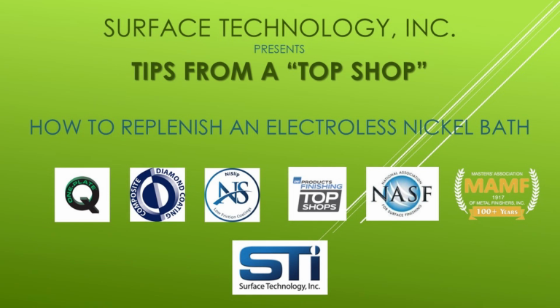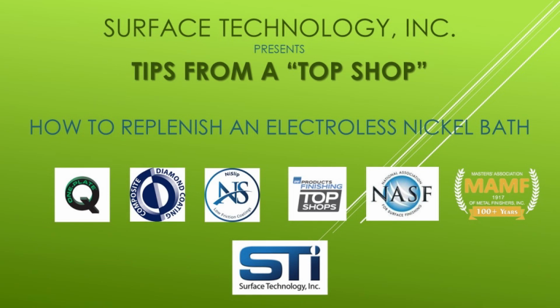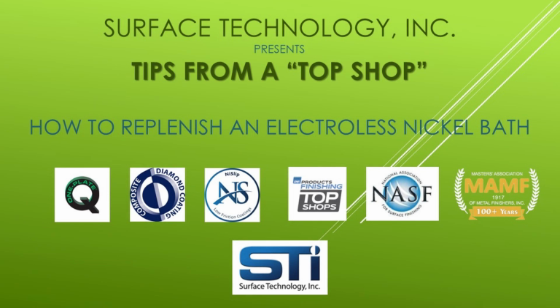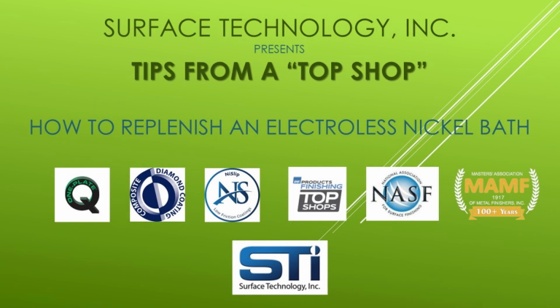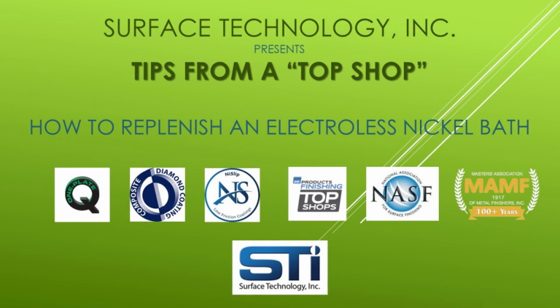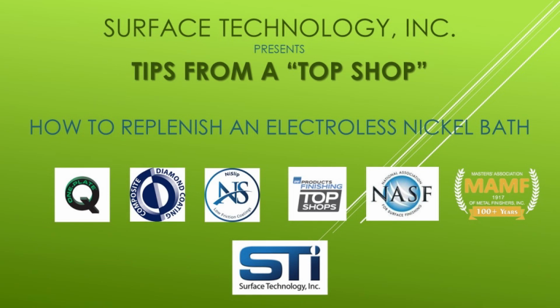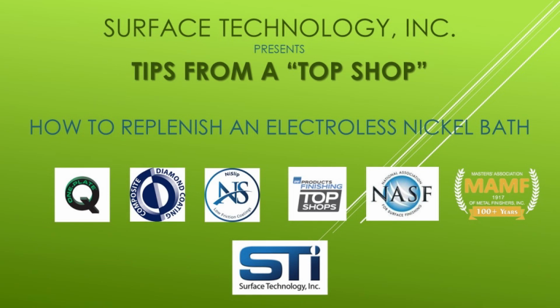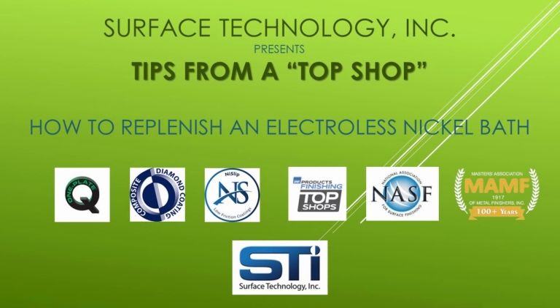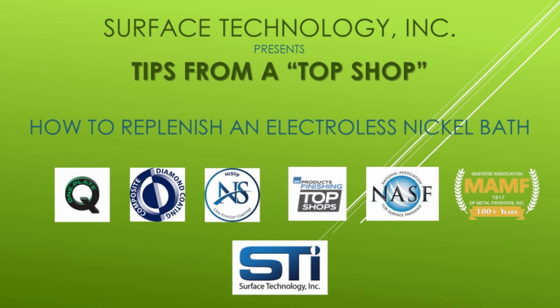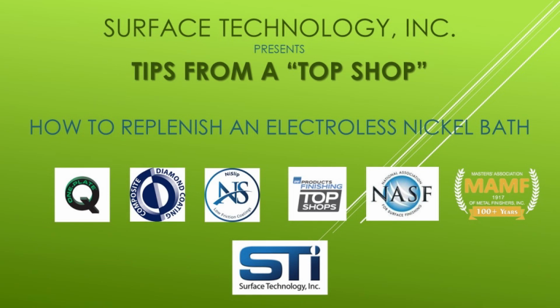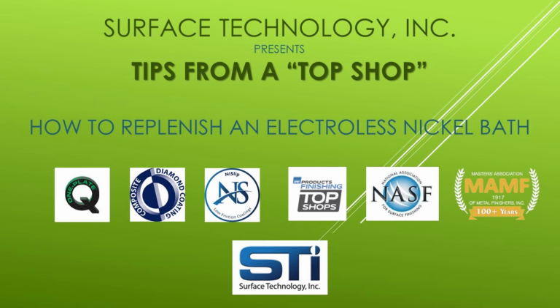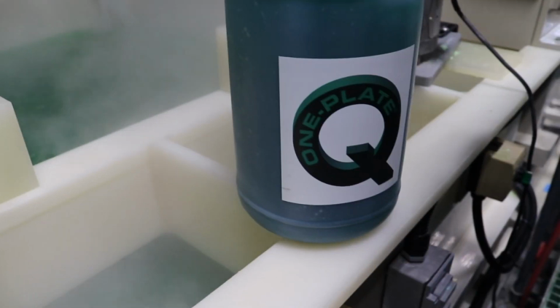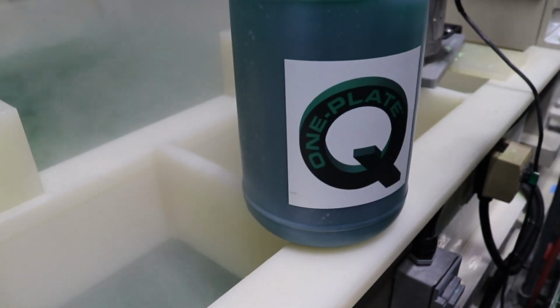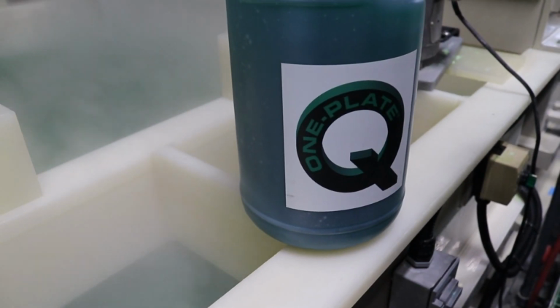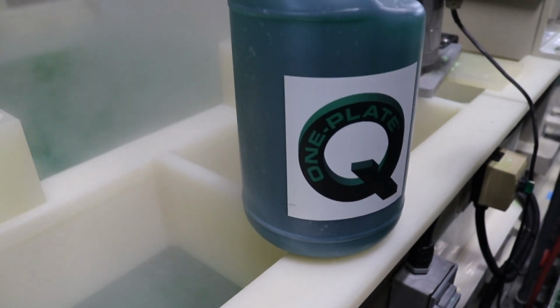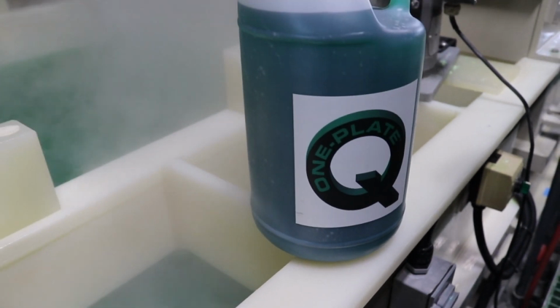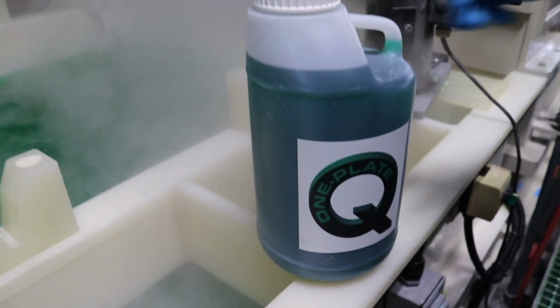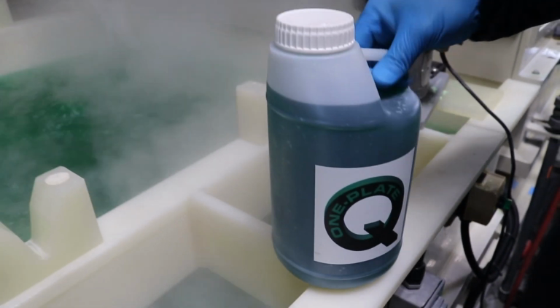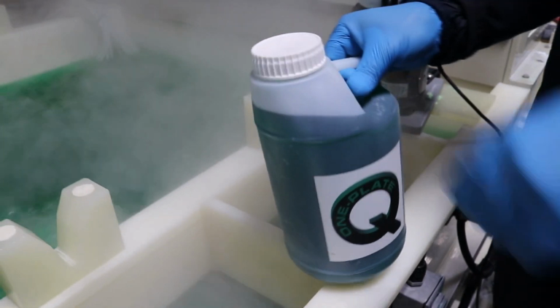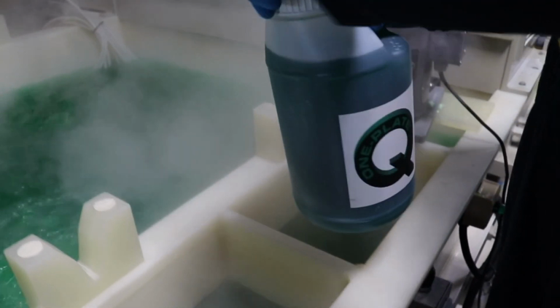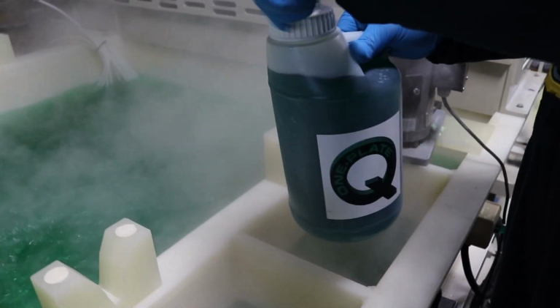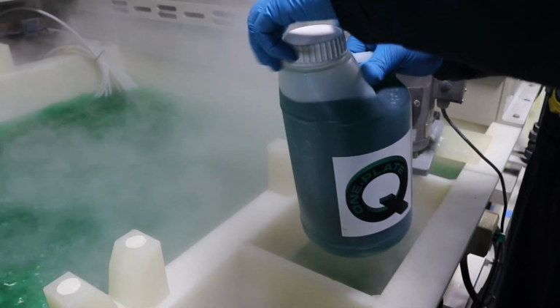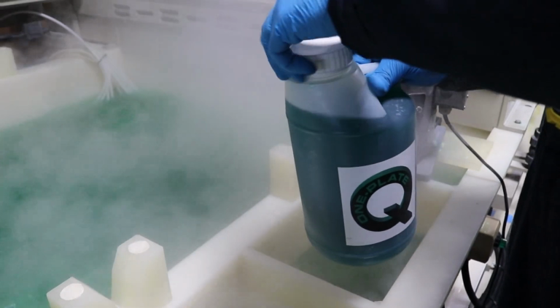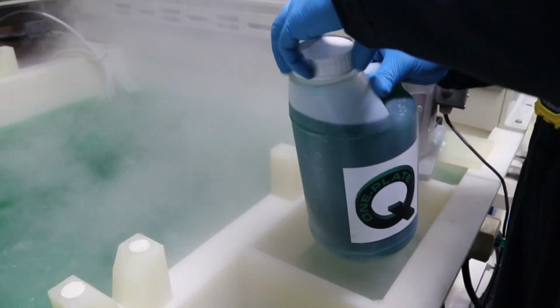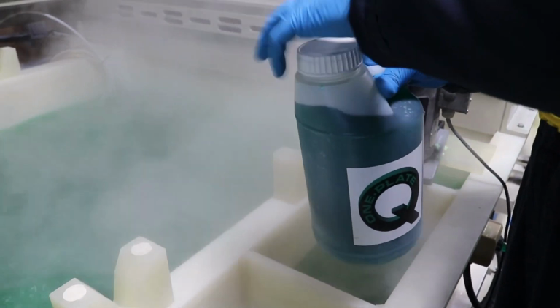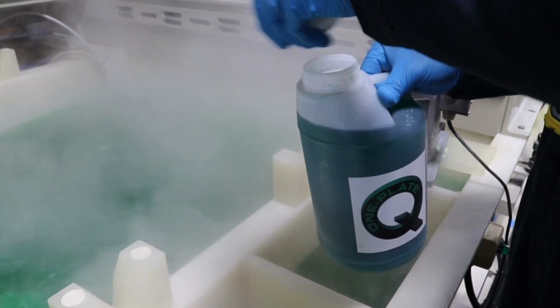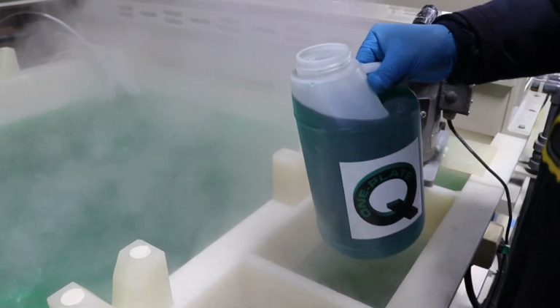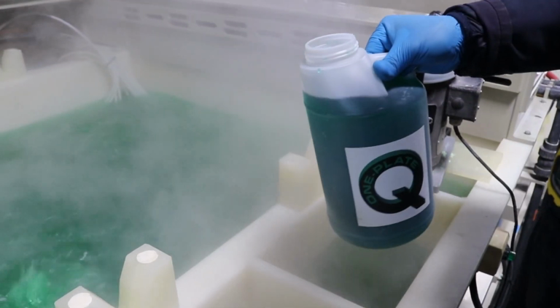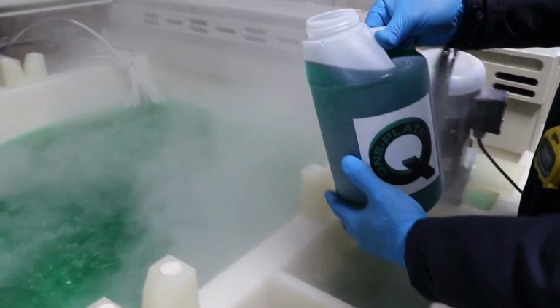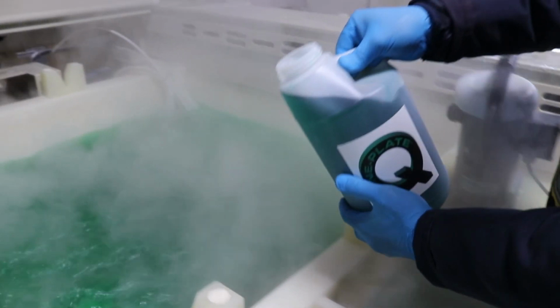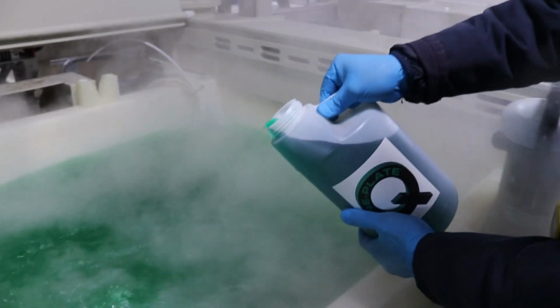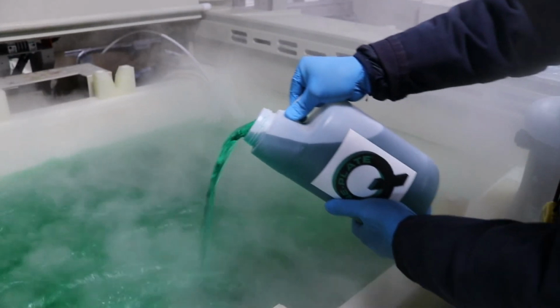In this video, we demonstrate how to replenish an electroless nickel plating bath. After analyzing the nickel concentration of the bath and determining how much replenishment is needed, the first method is to simply pour the replenishment component into the bath.